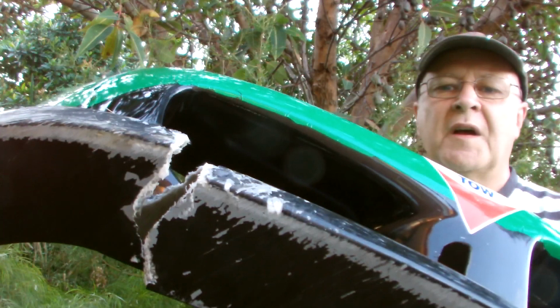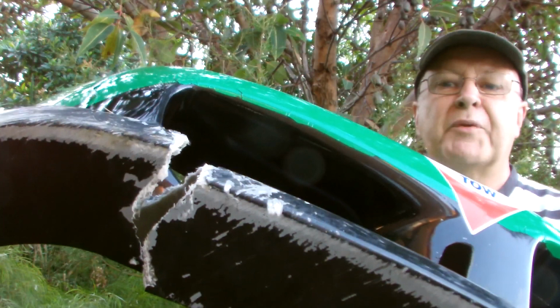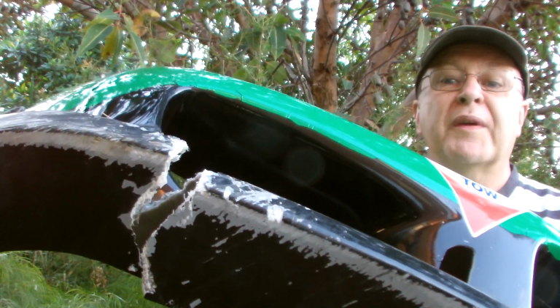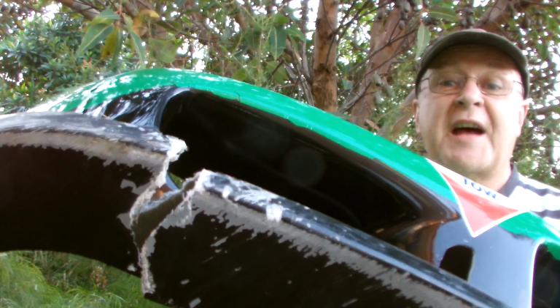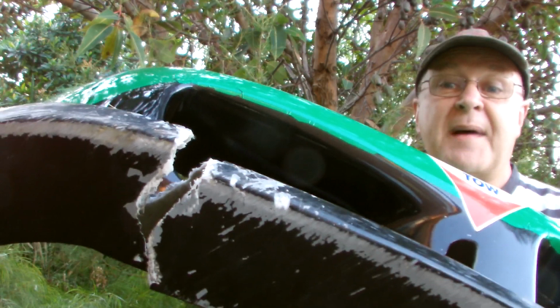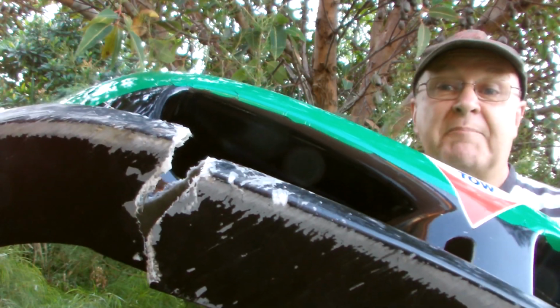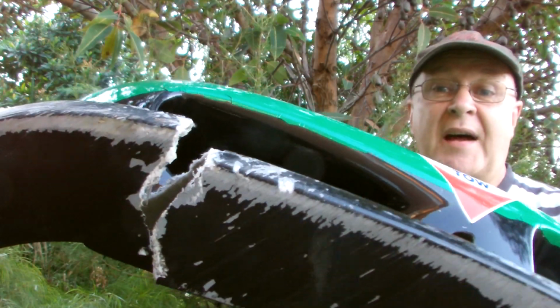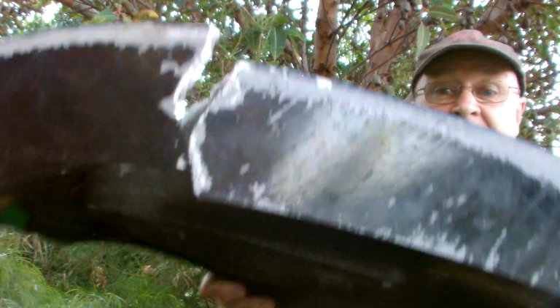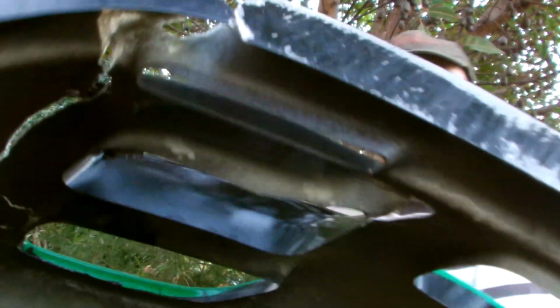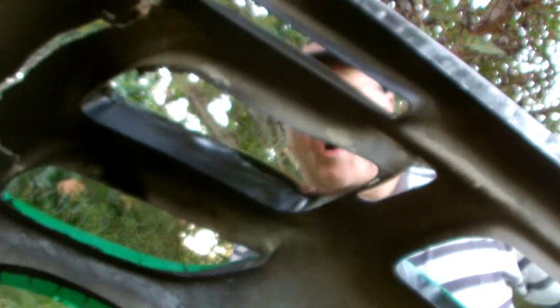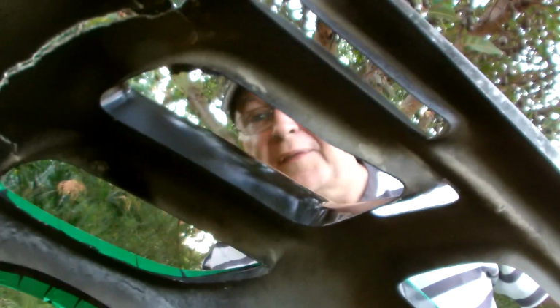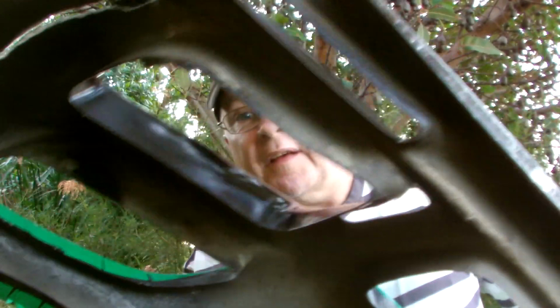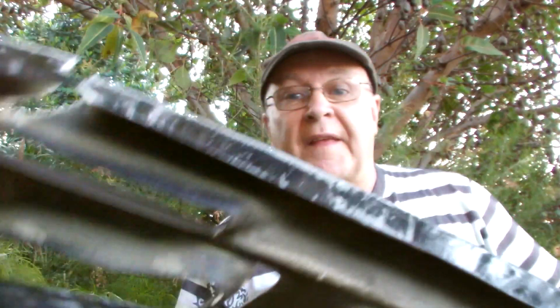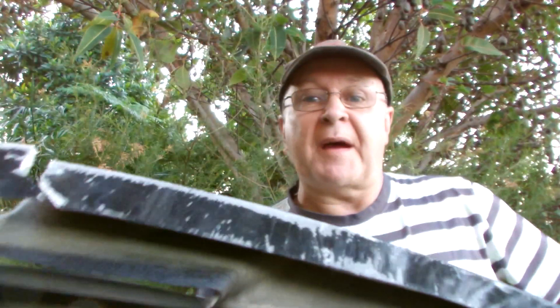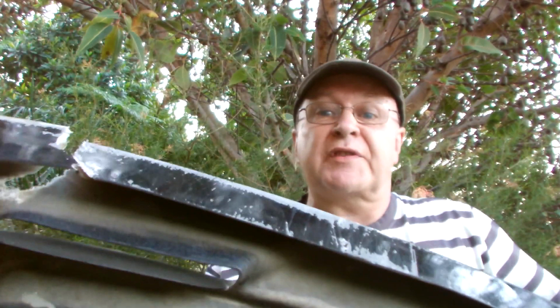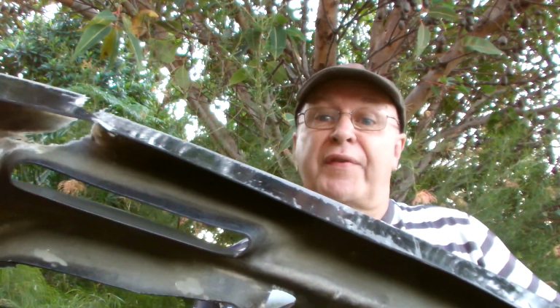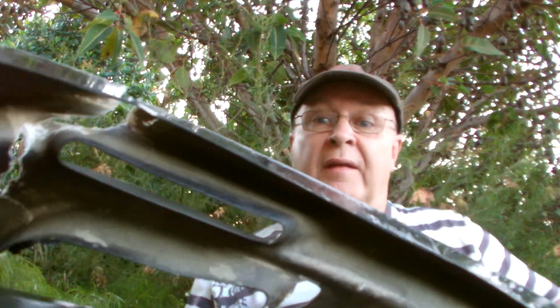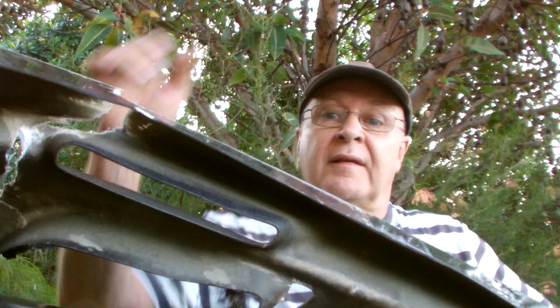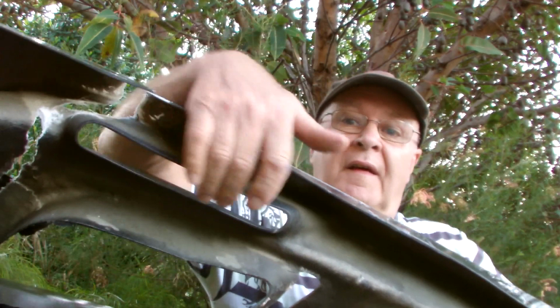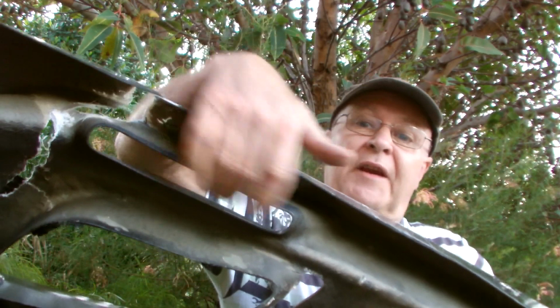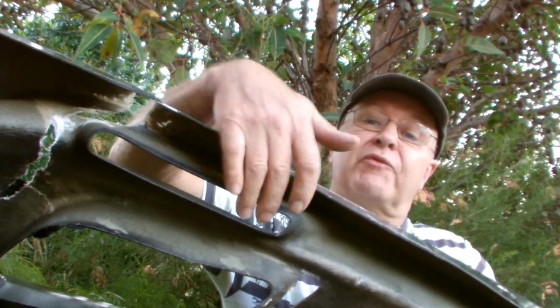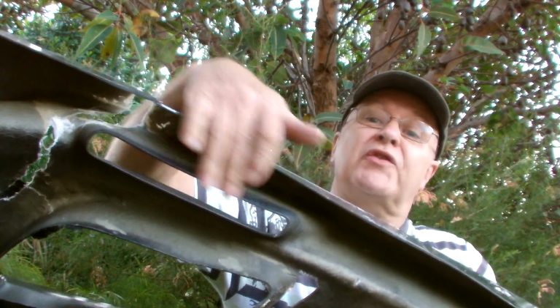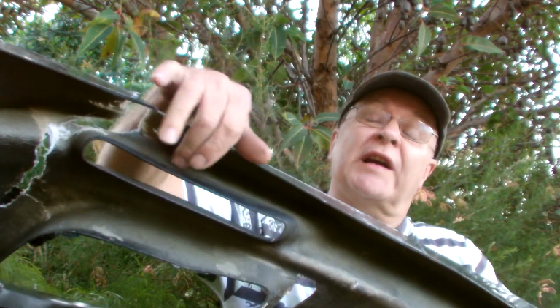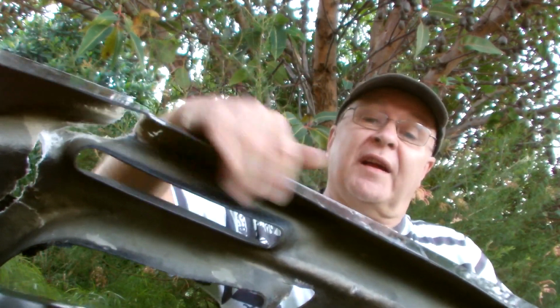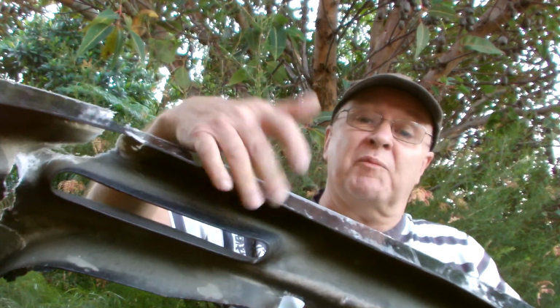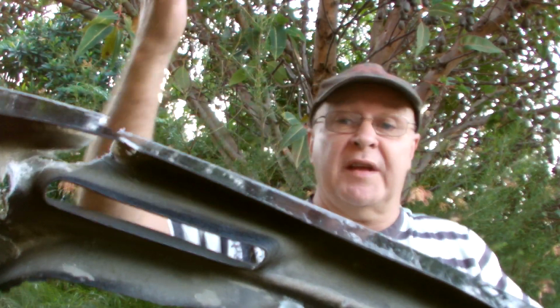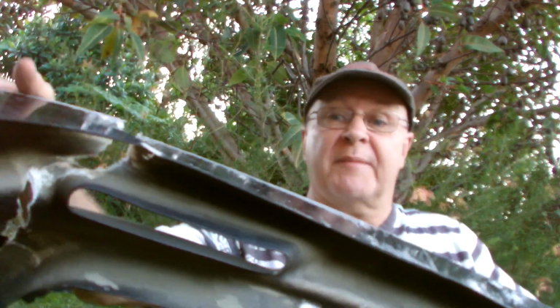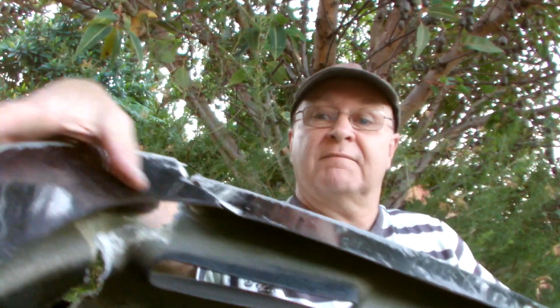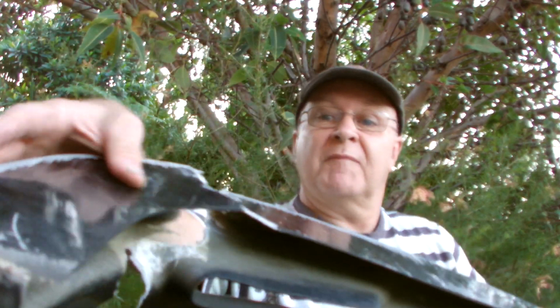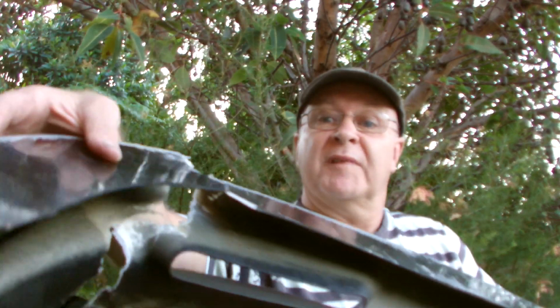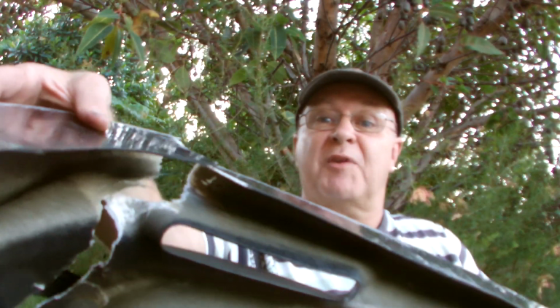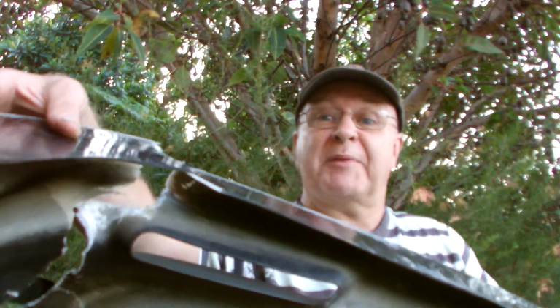The problem with these aftermarket bars is quite often that they make them so thin that they're not really strong enough down here, and when you hit something, this is what happens.